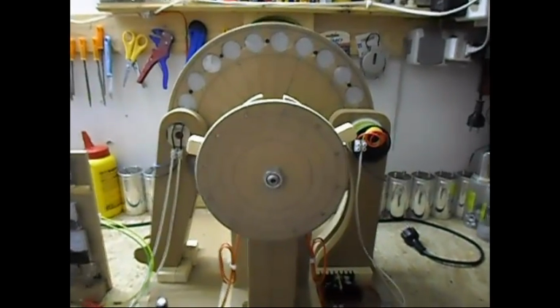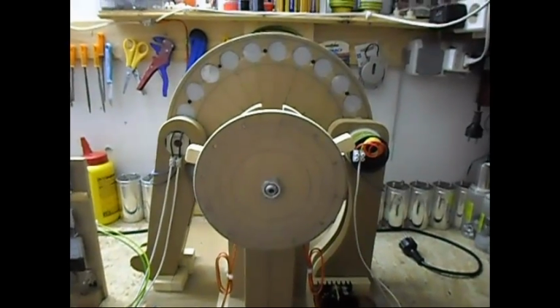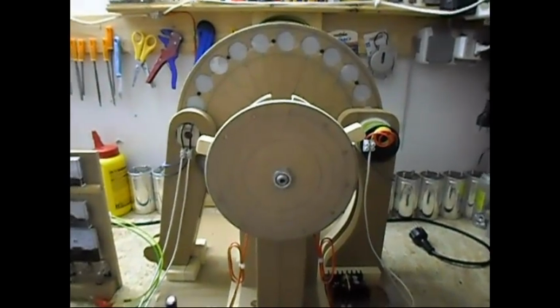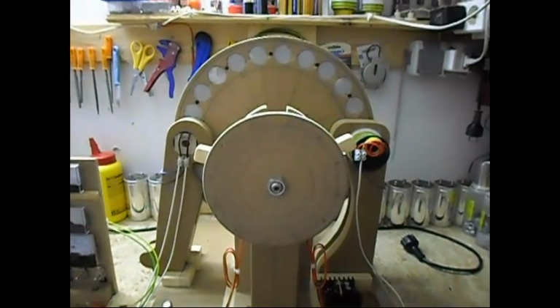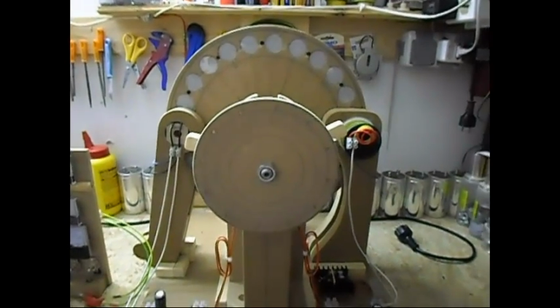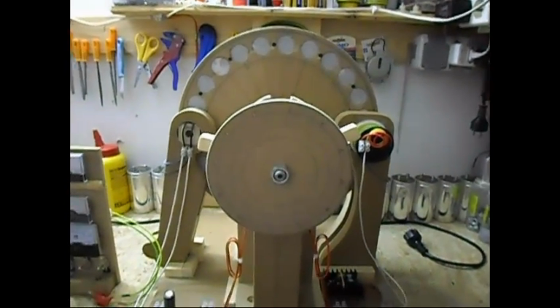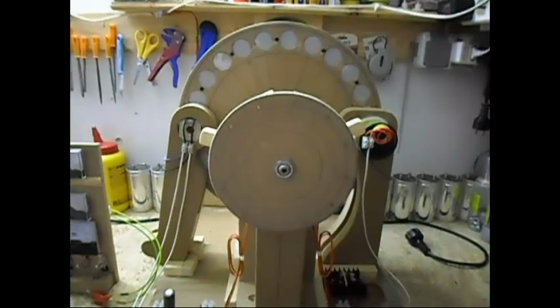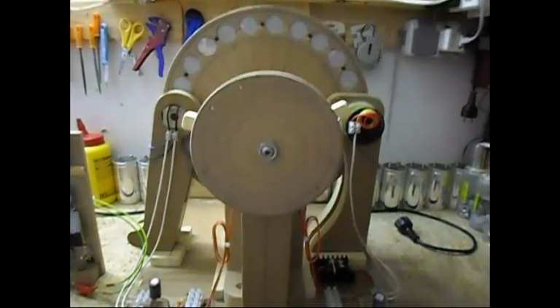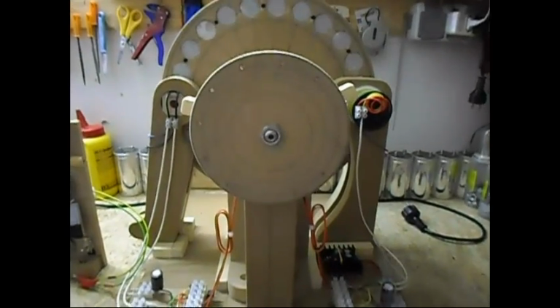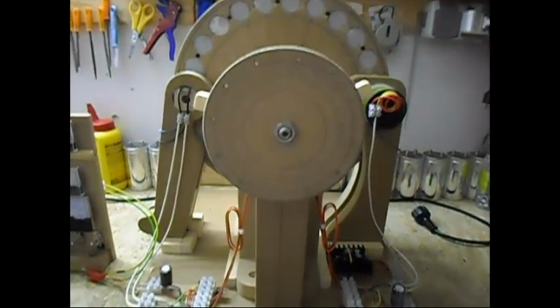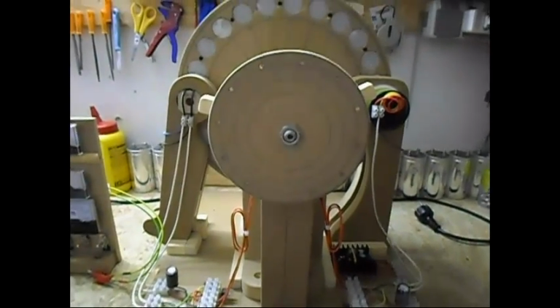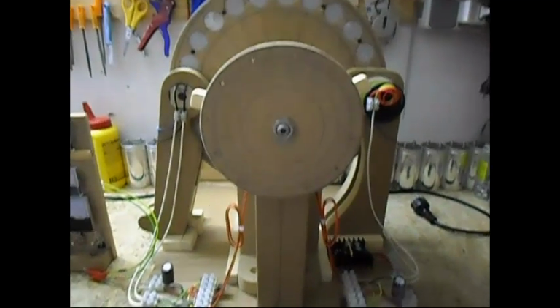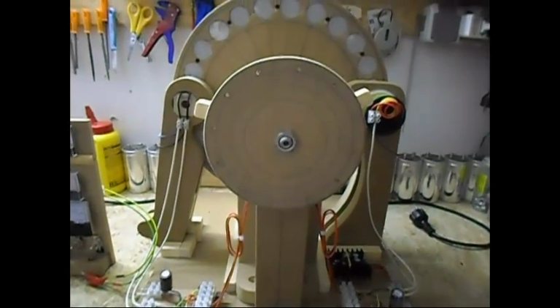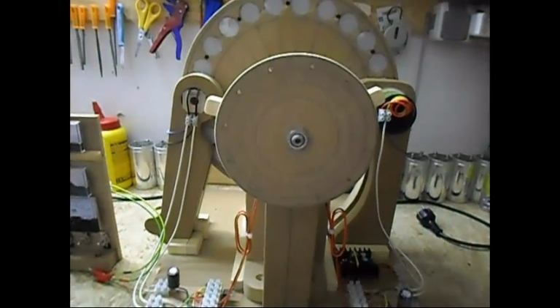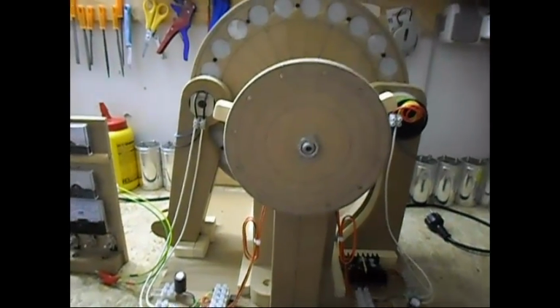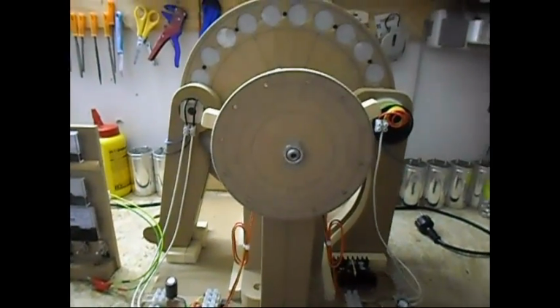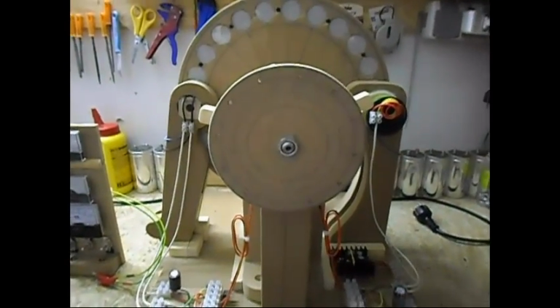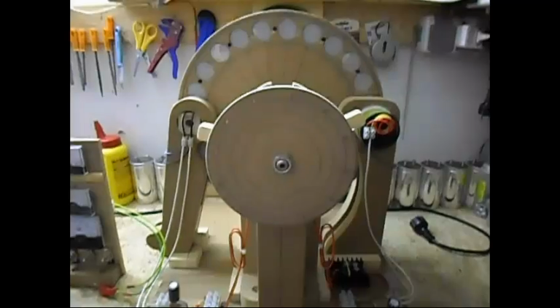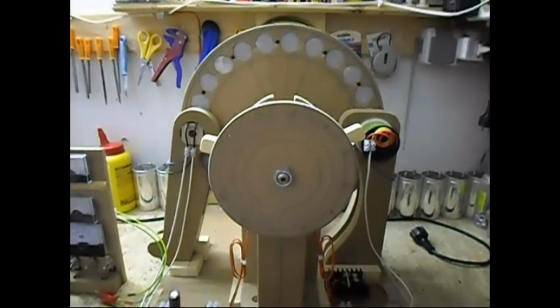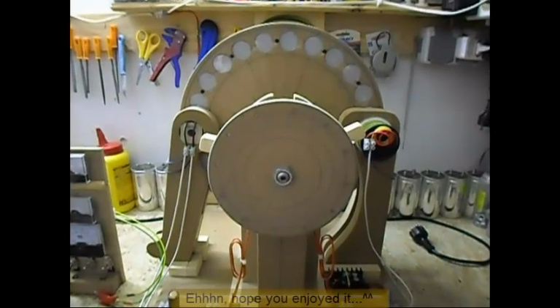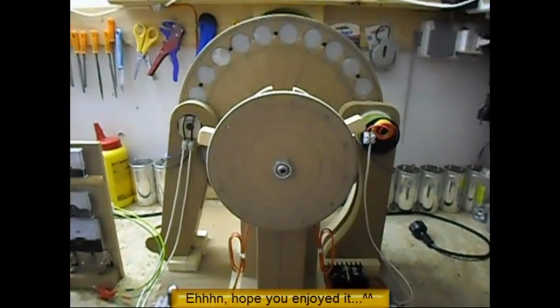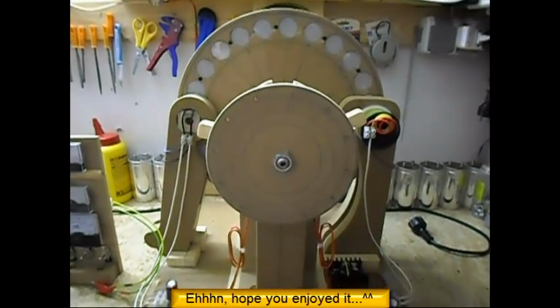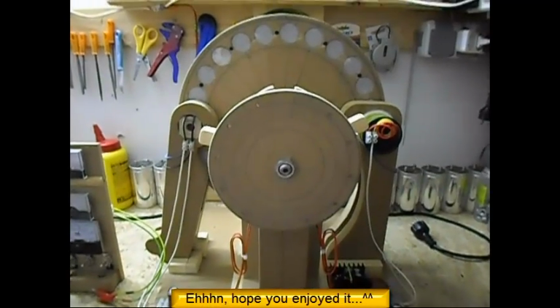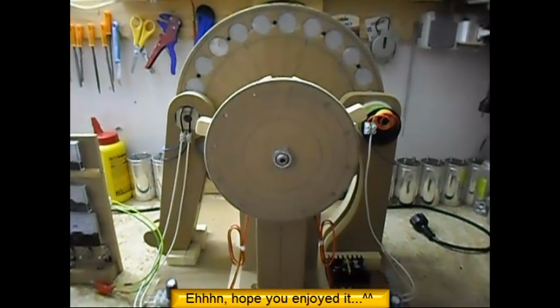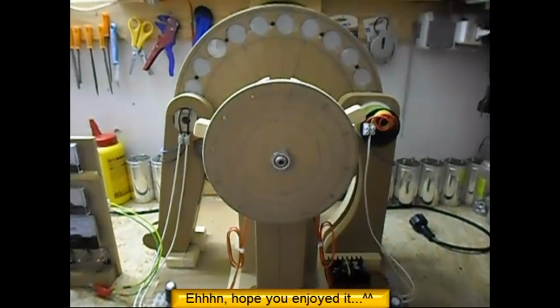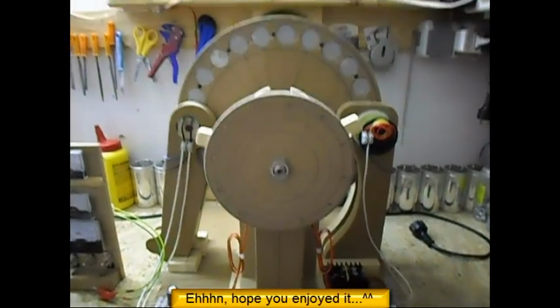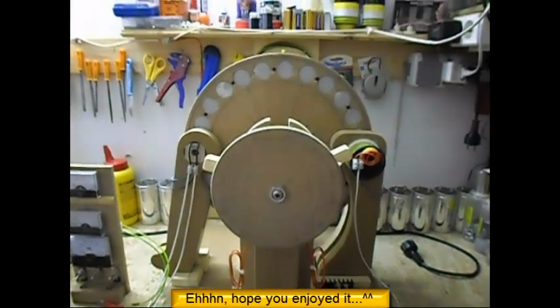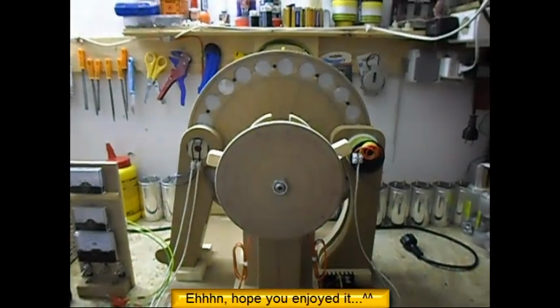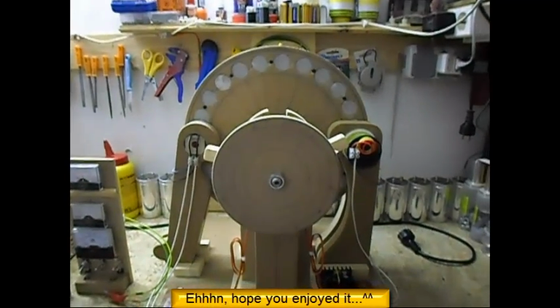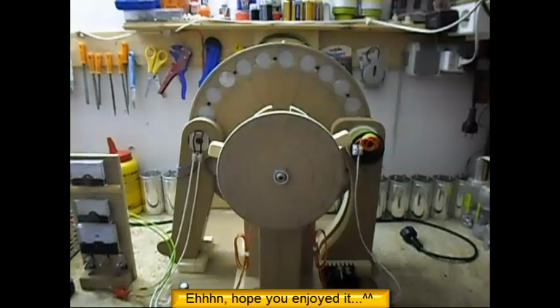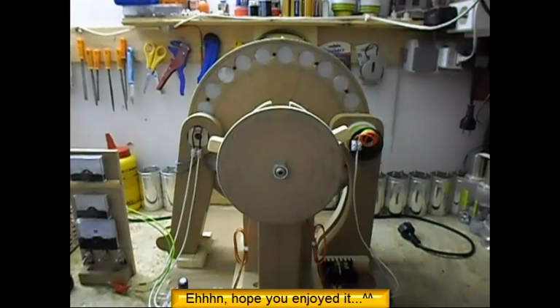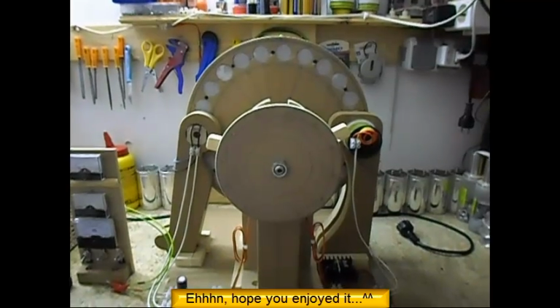Anyway, small update, nothing special — just a big fail of a project. But it's a part of it. You lose most of them, and once in a while you win one. Thank you for watching.